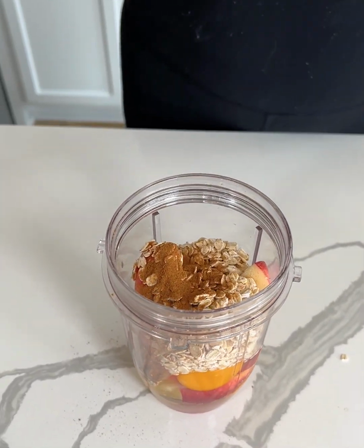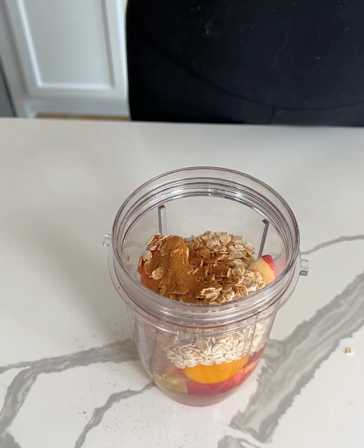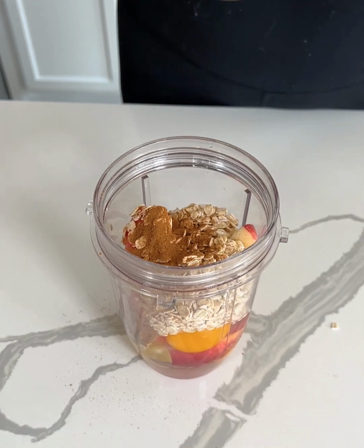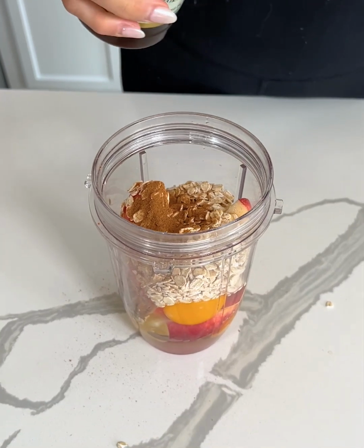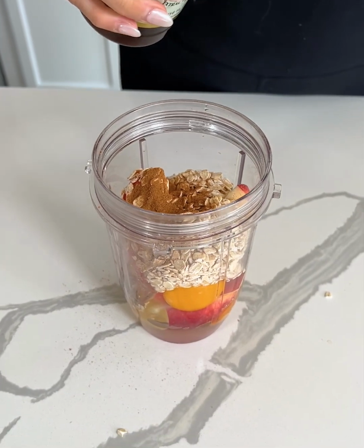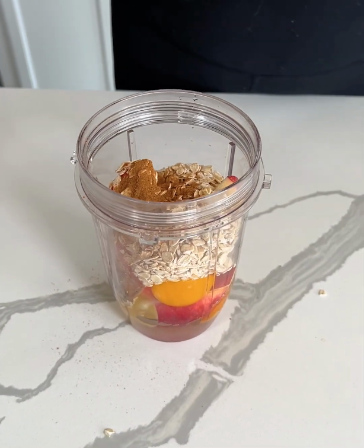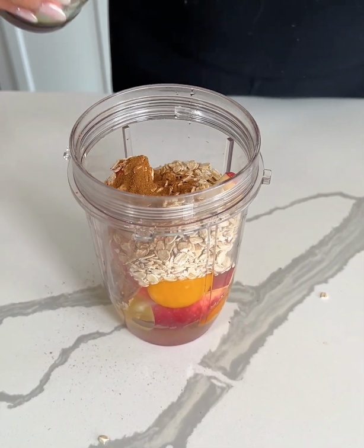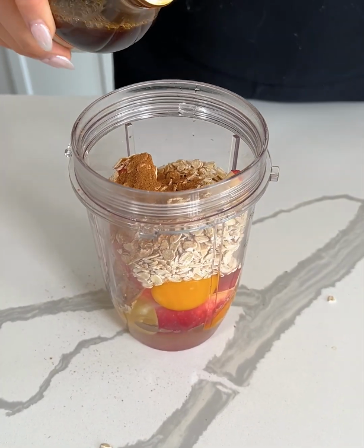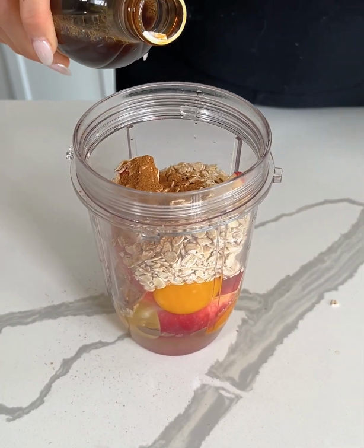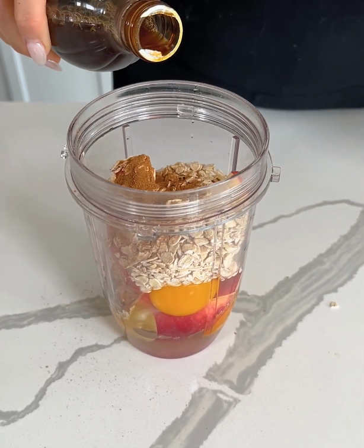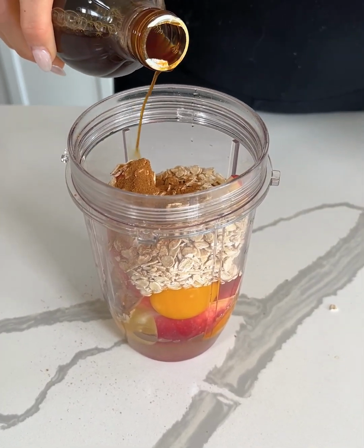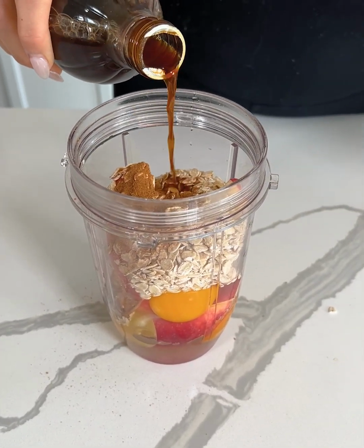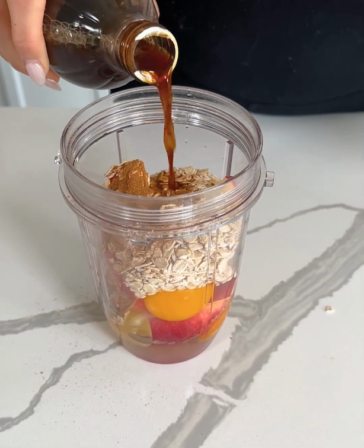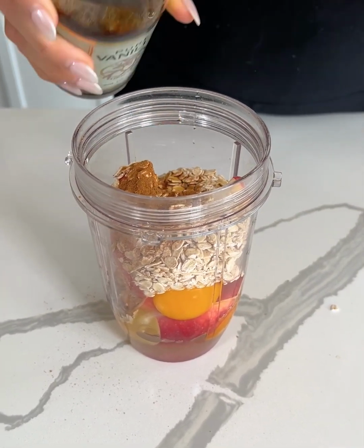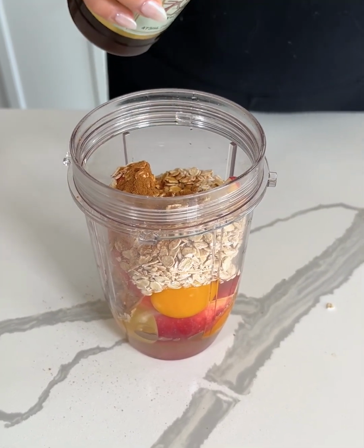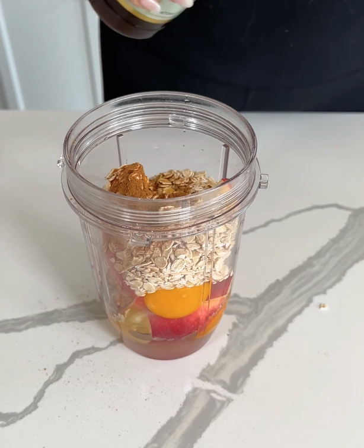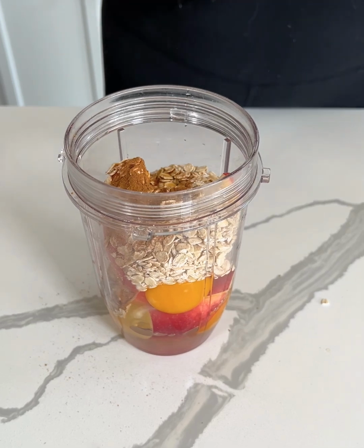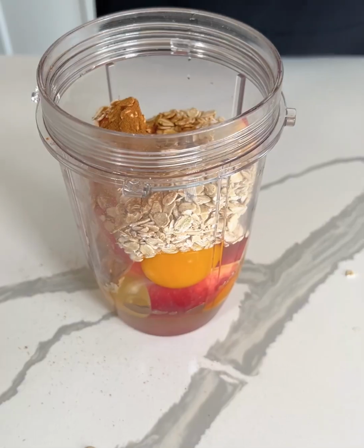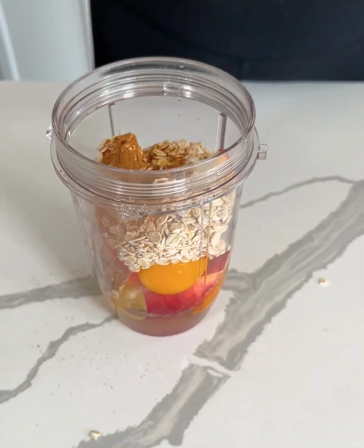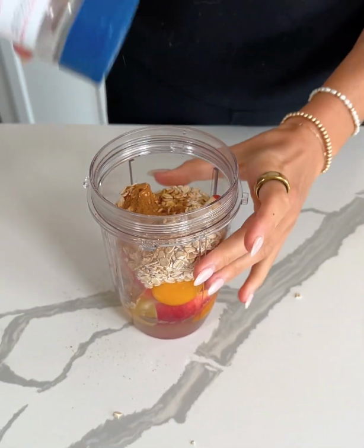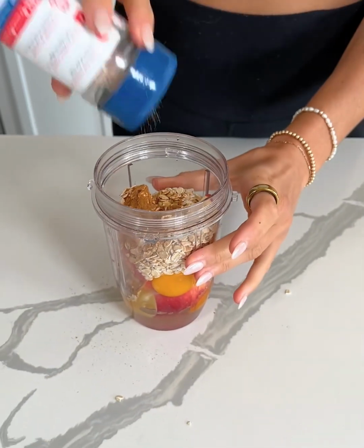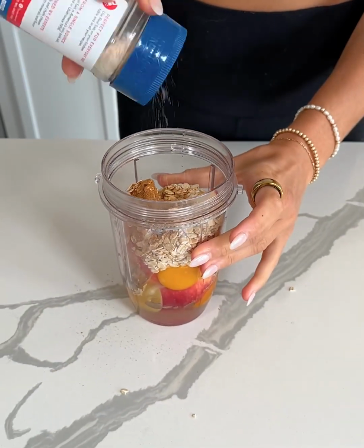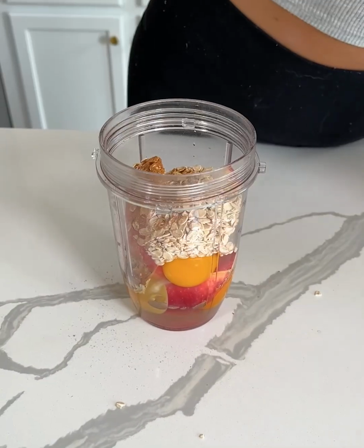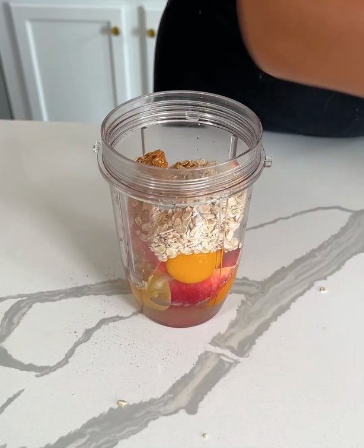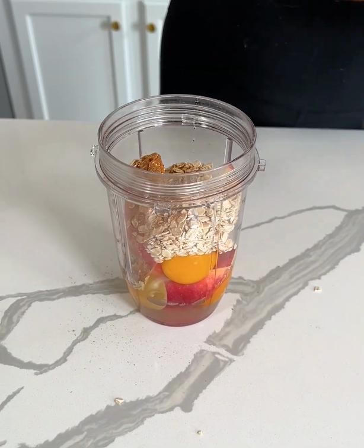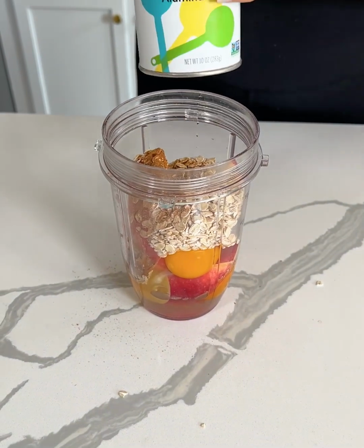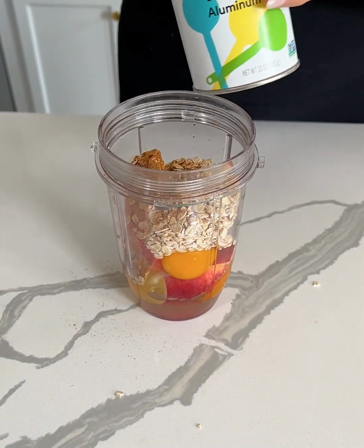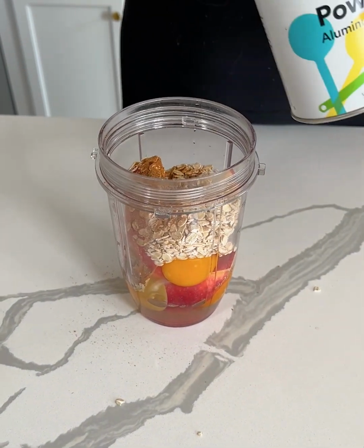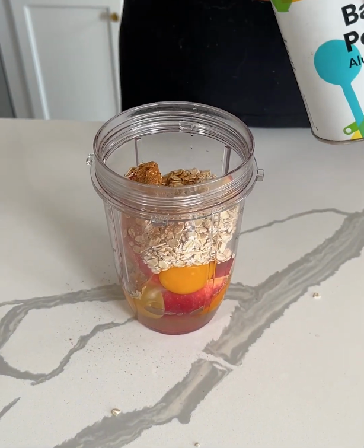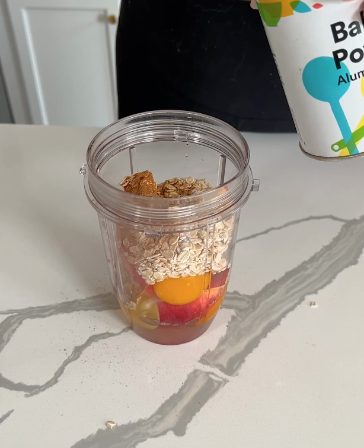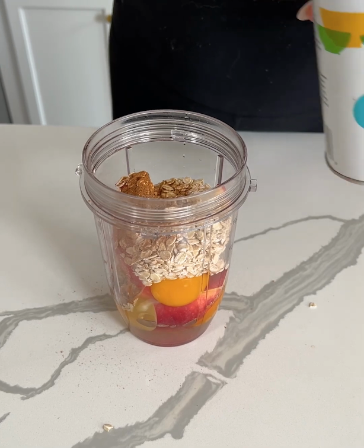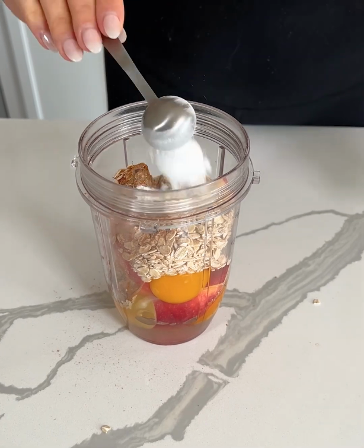We're making super easy and healthy apple pancakes. Now I'm adding about a teaspoon of vanilla, some sea salt, and last but not least, just a teaspoon of baking powder.